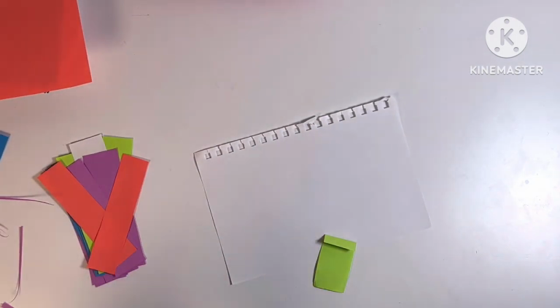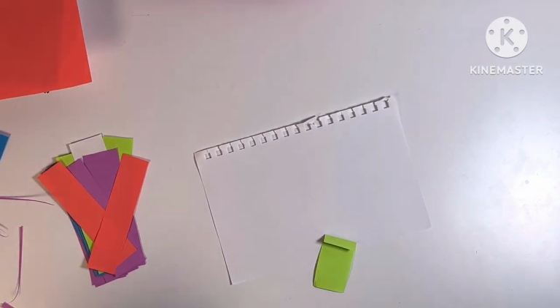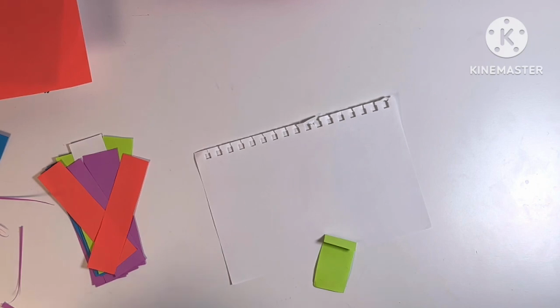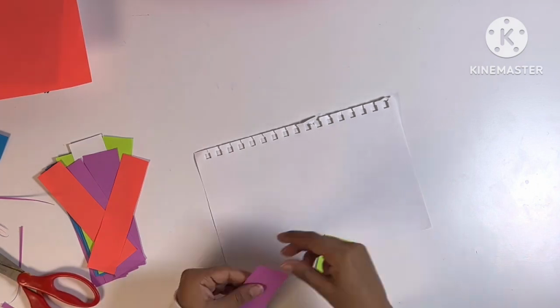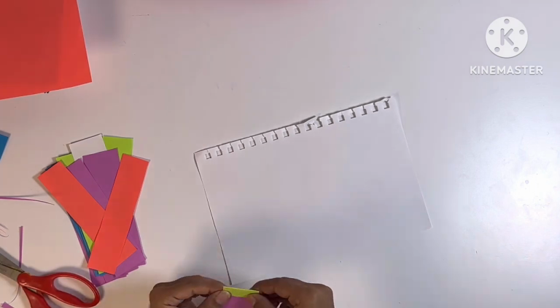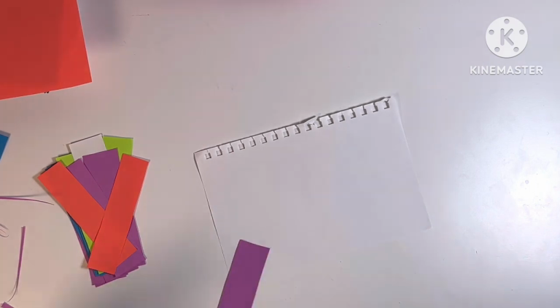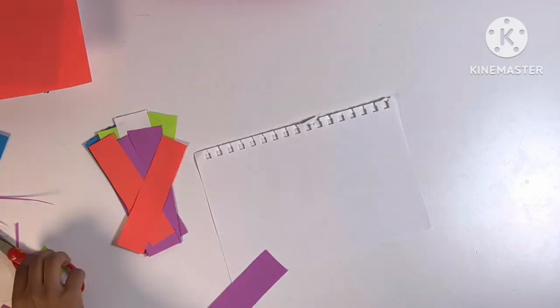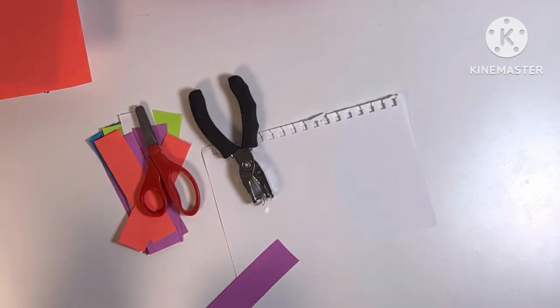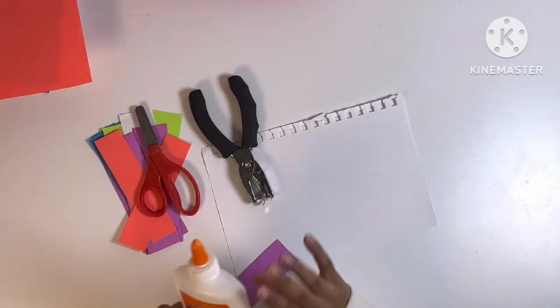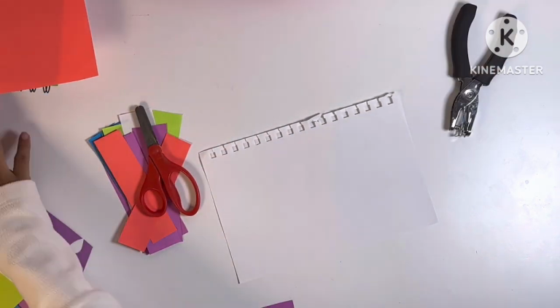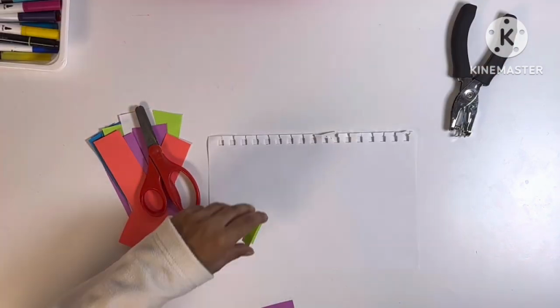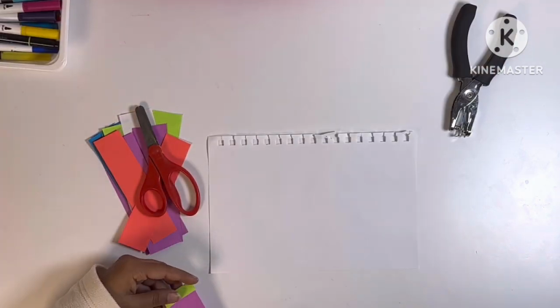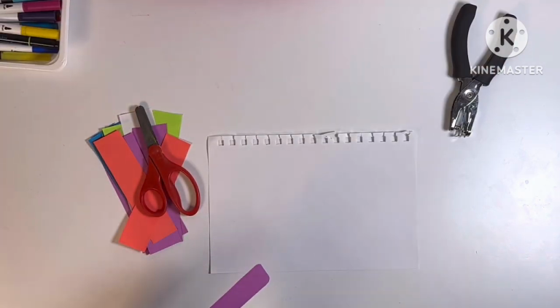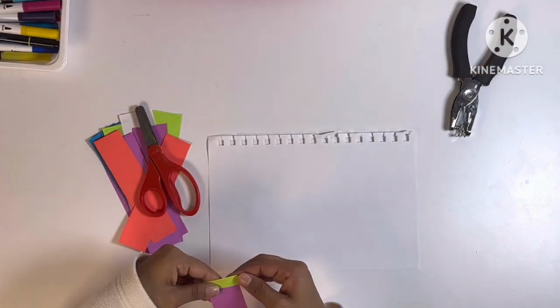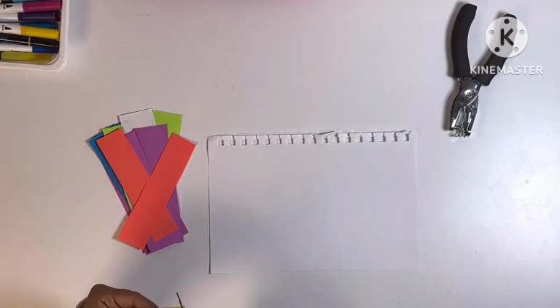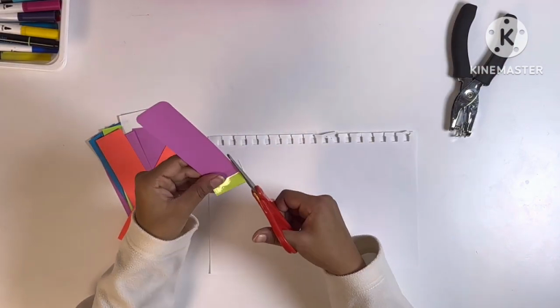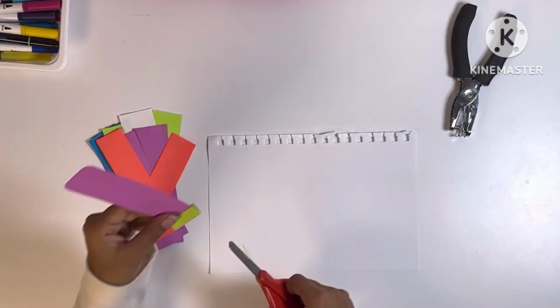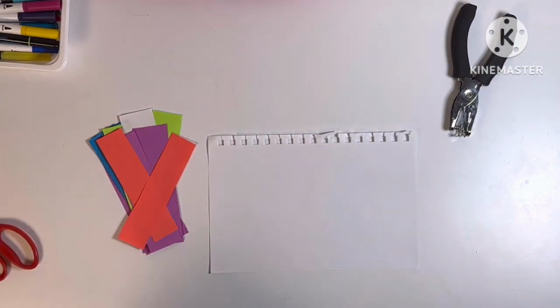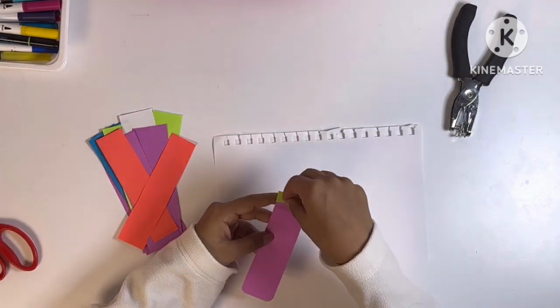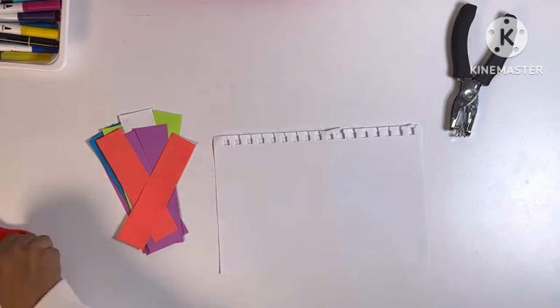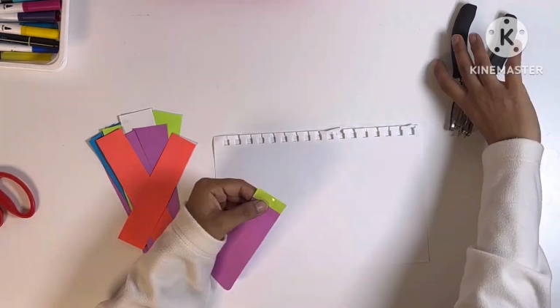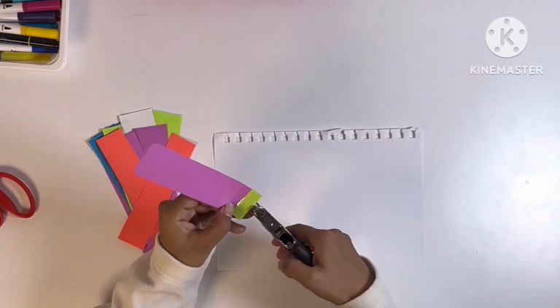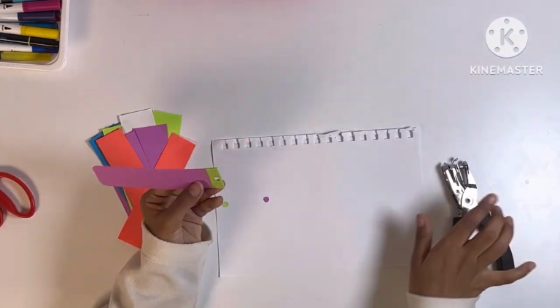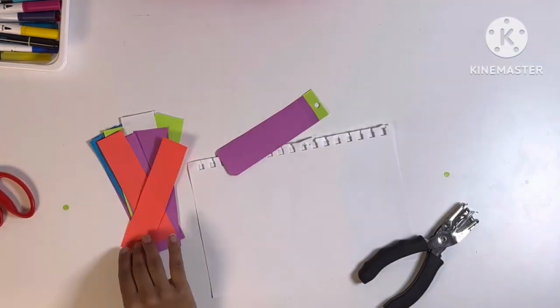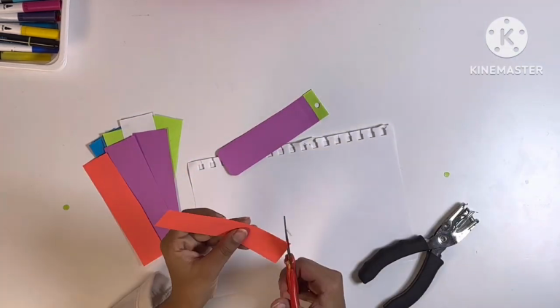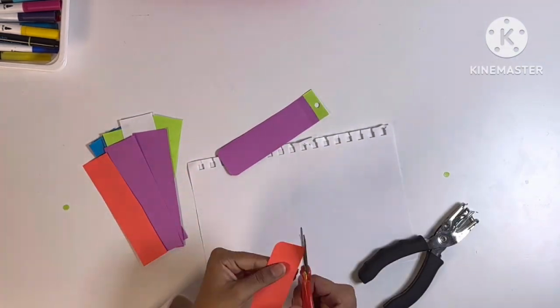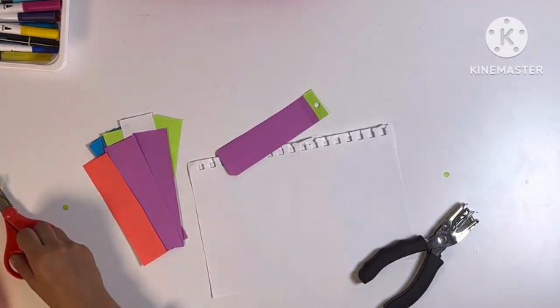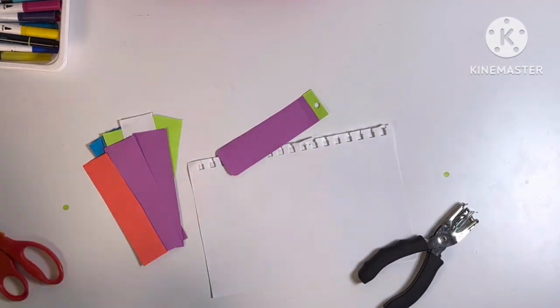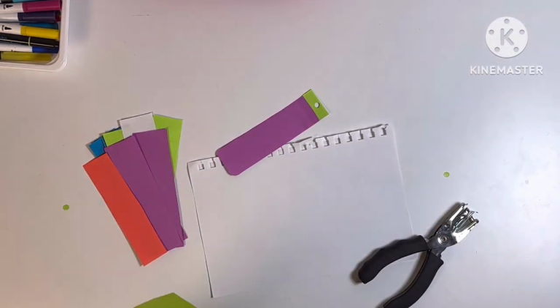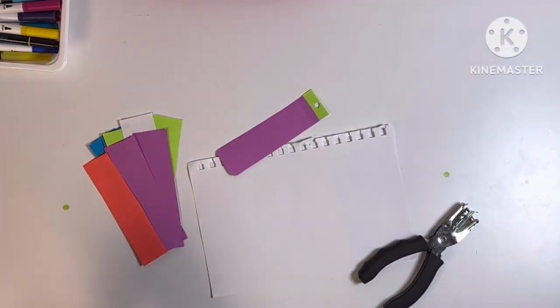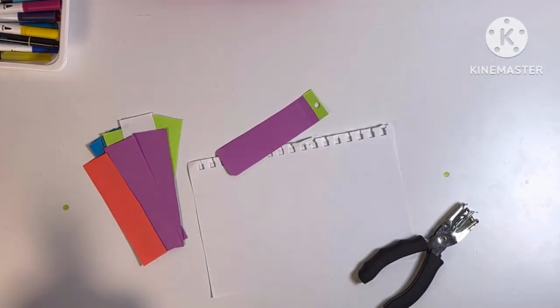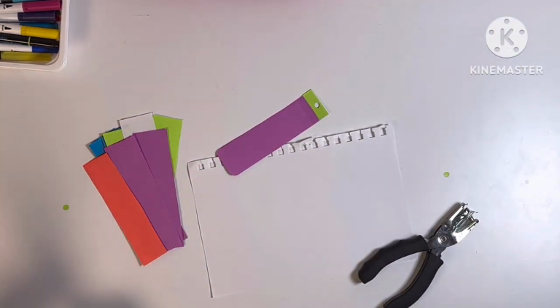I also added a border on top just for some extra reinforcement so that when I hole punch it to put the string on there, it doesn't just tear through the paper.